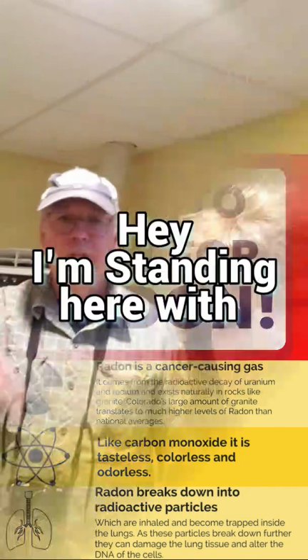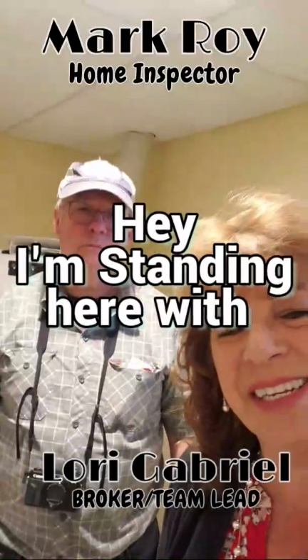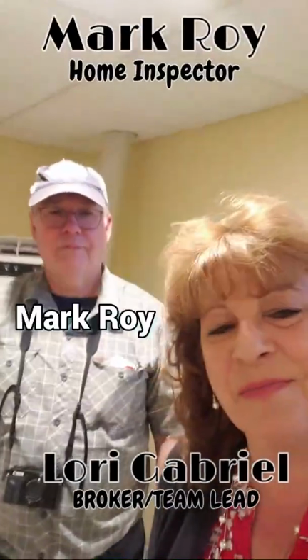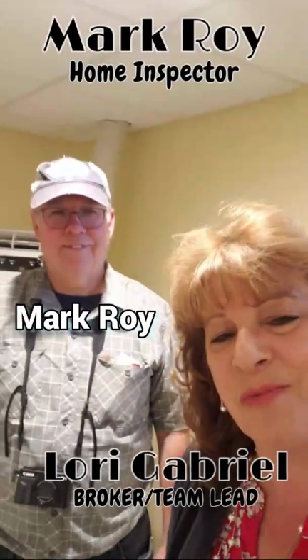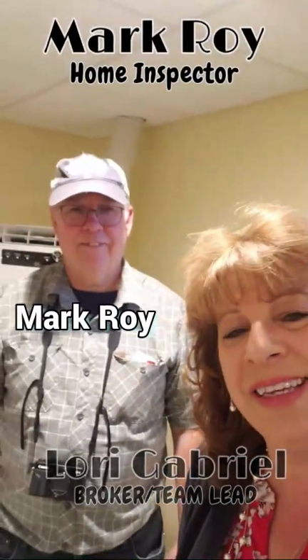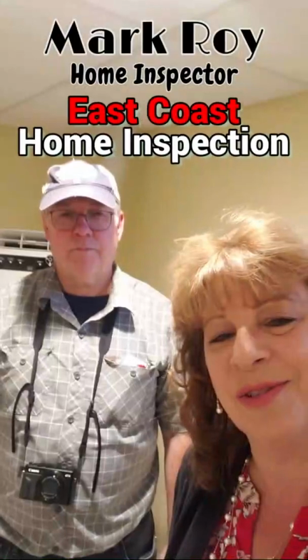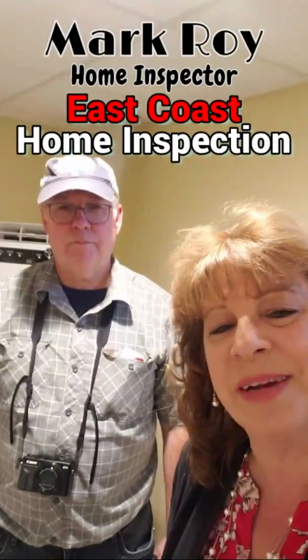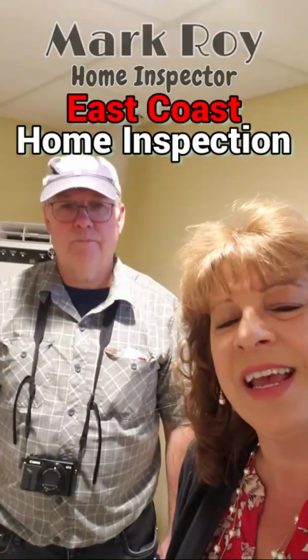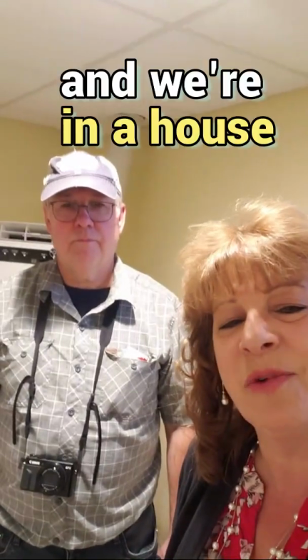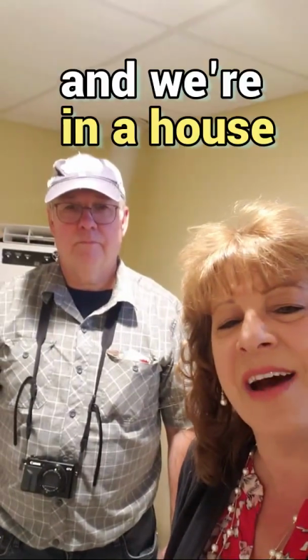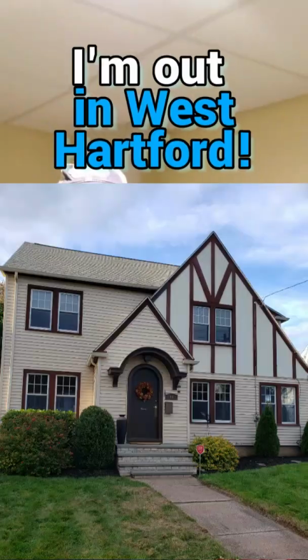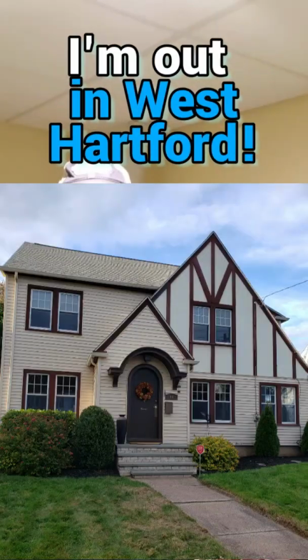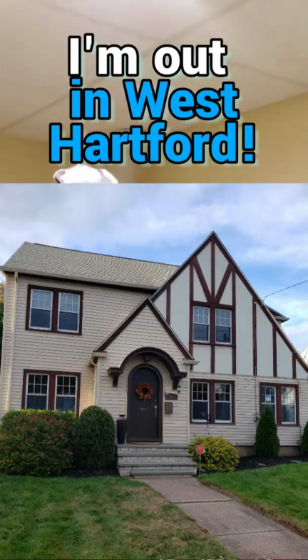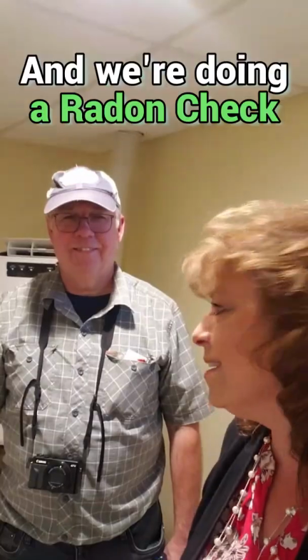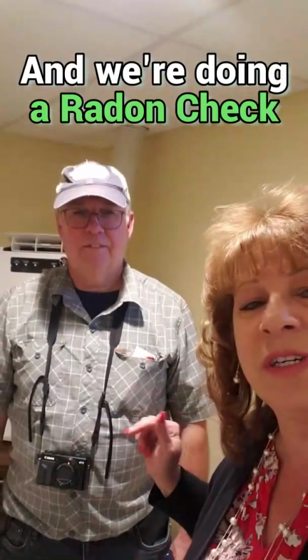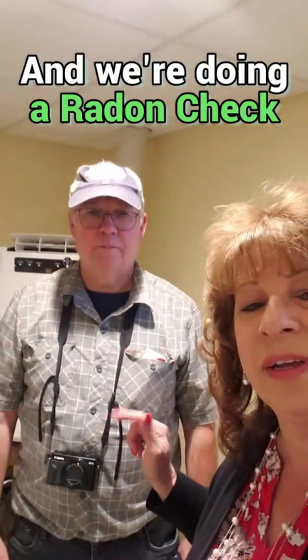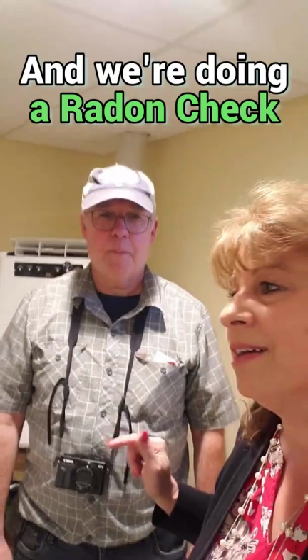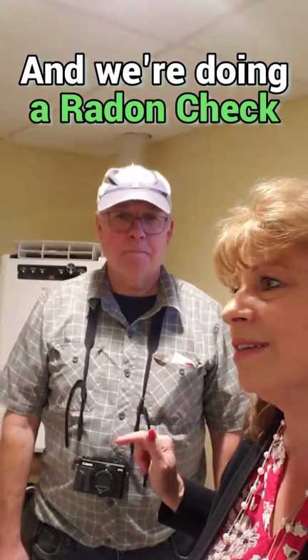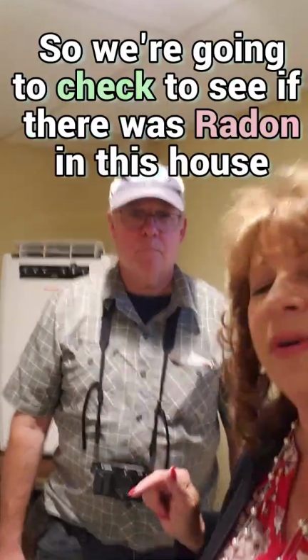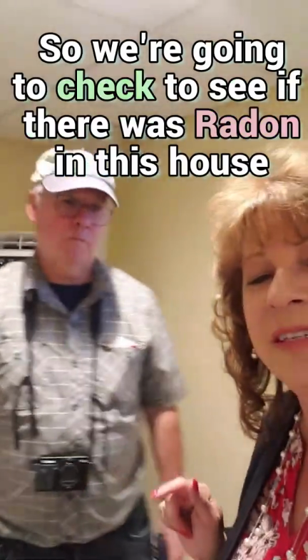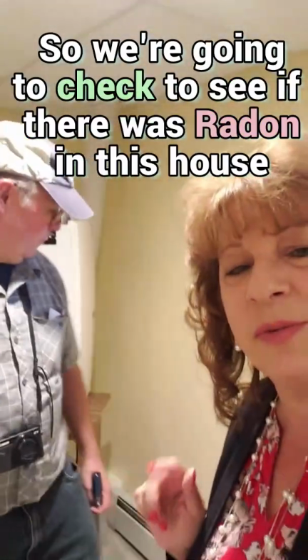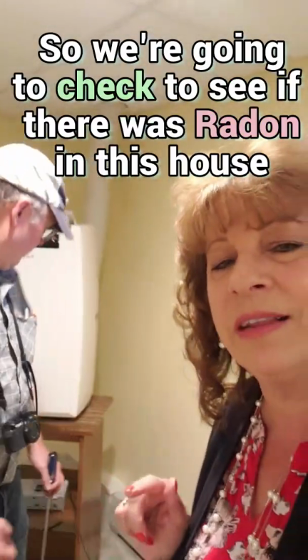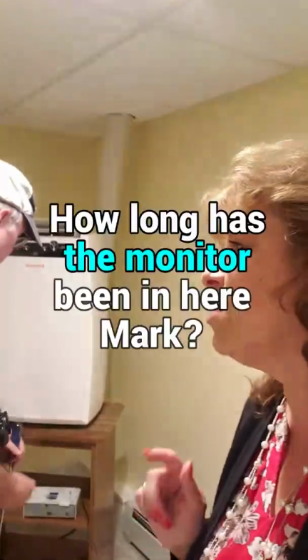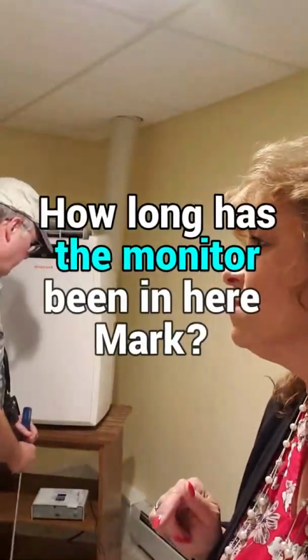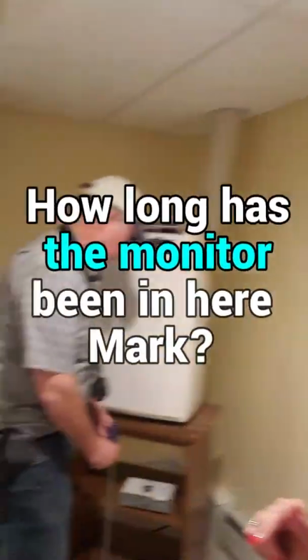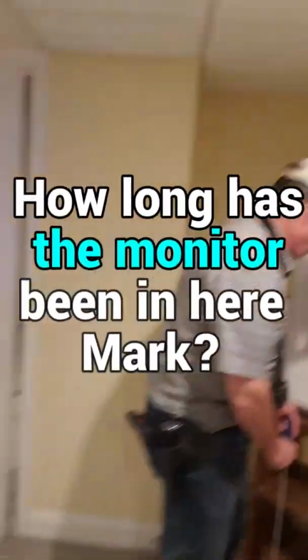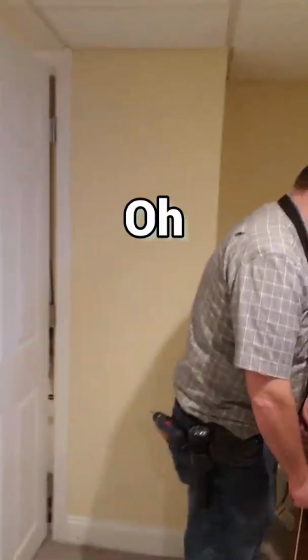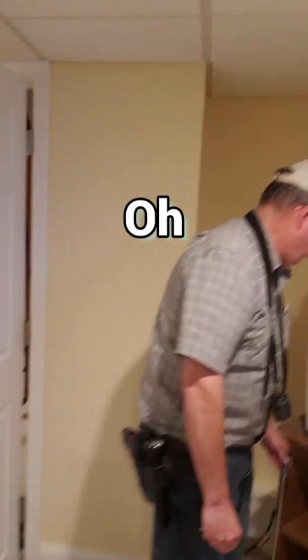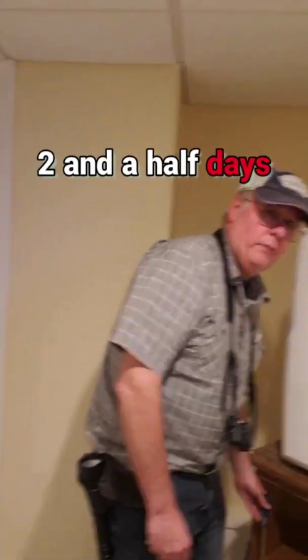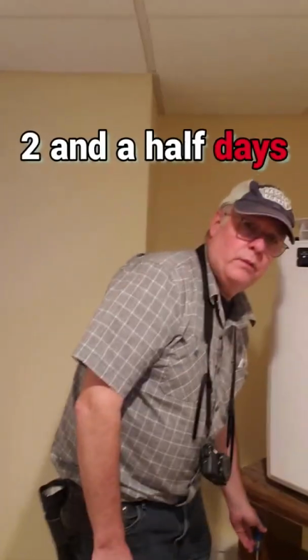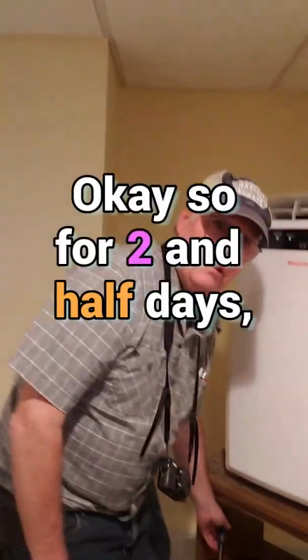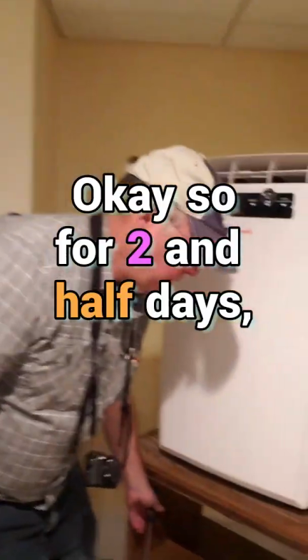I'm standing here with Mark Roy of East Coast Home Inspection, and we're in a house out in West Hartford doing a radon check. We're going to check to see if there was radon in this house. How long has the monitor been in here, Mark? About two and a half days.